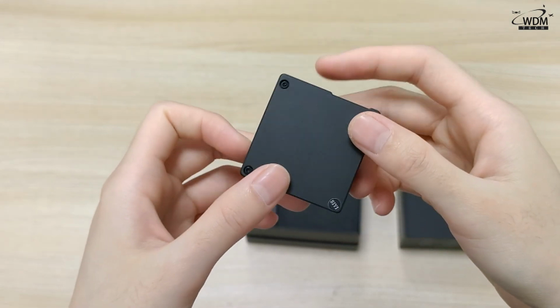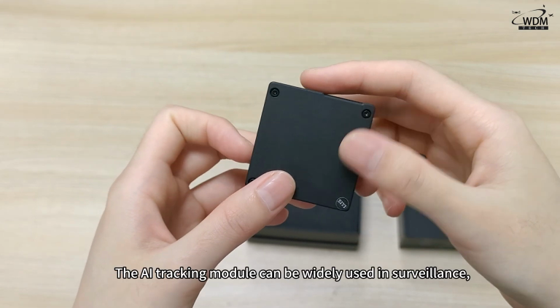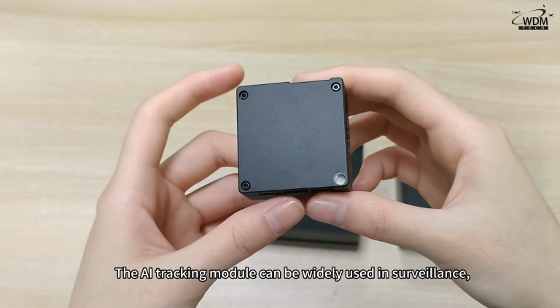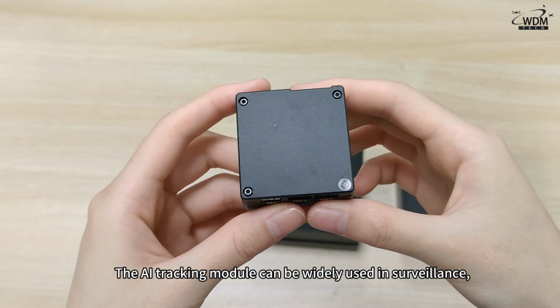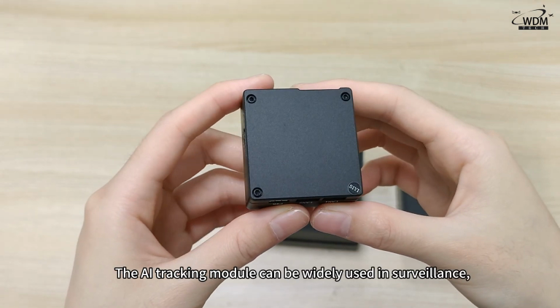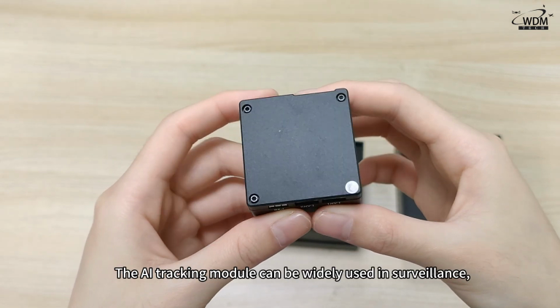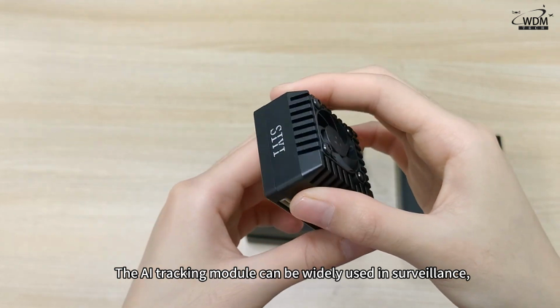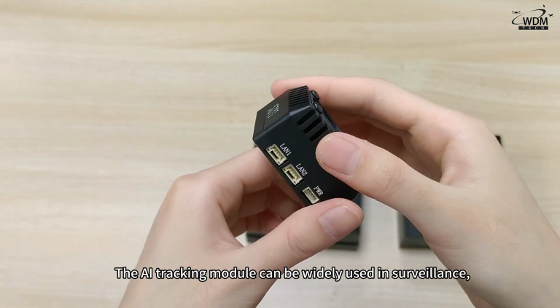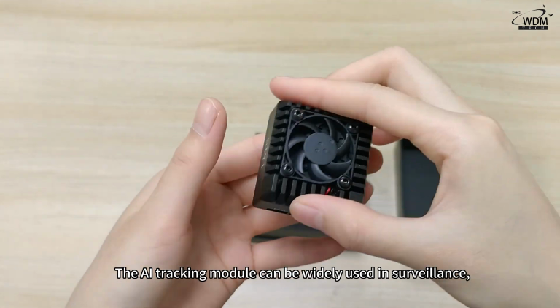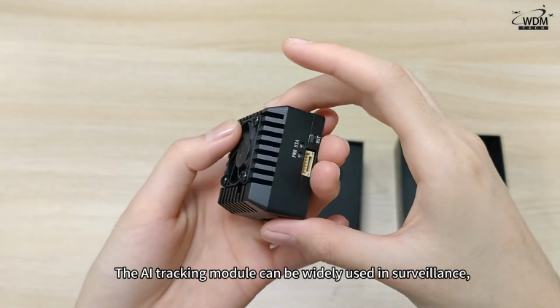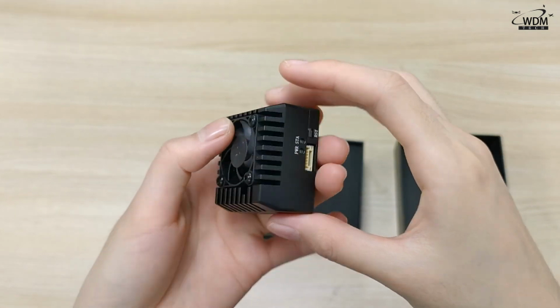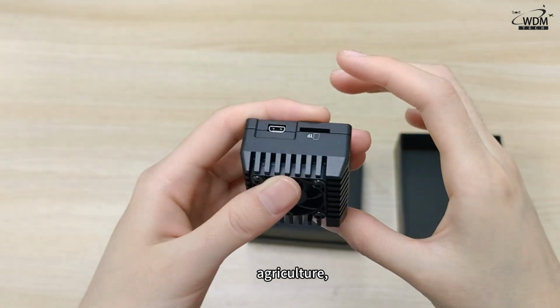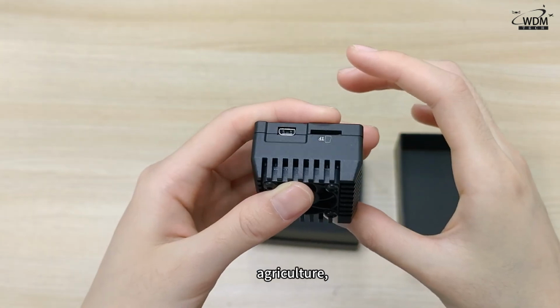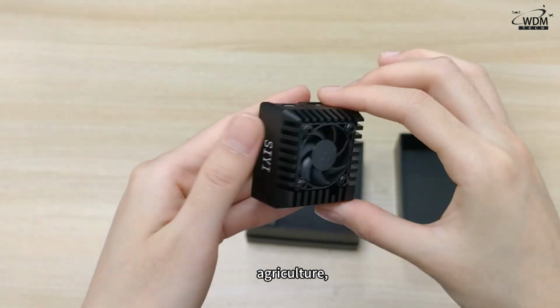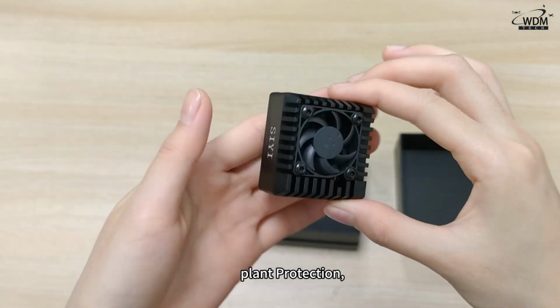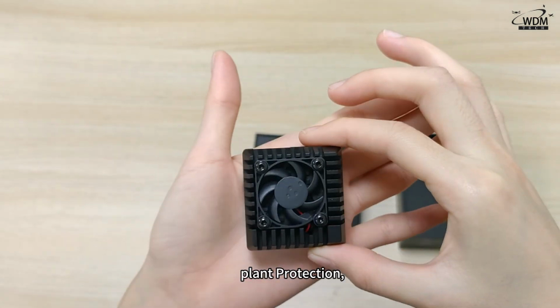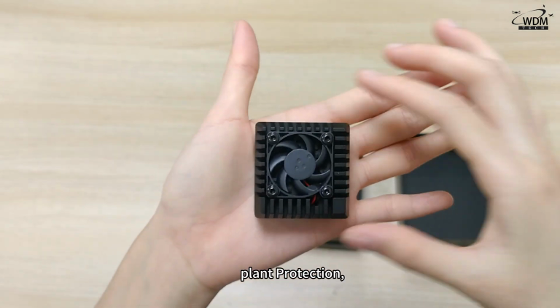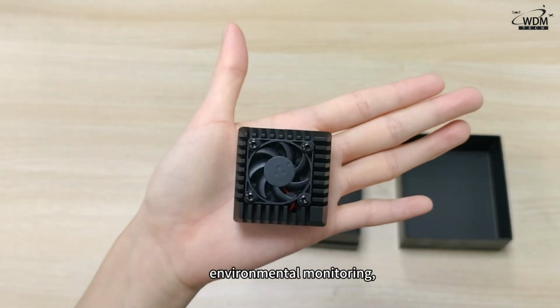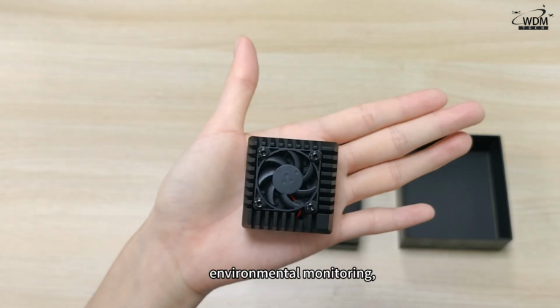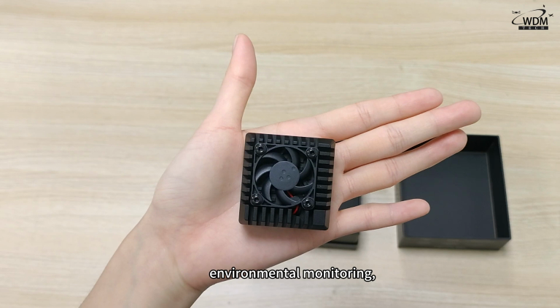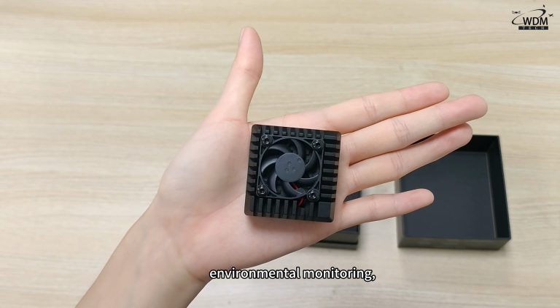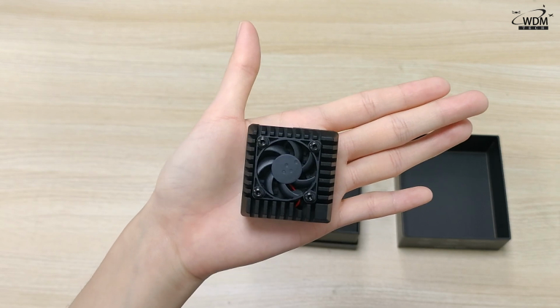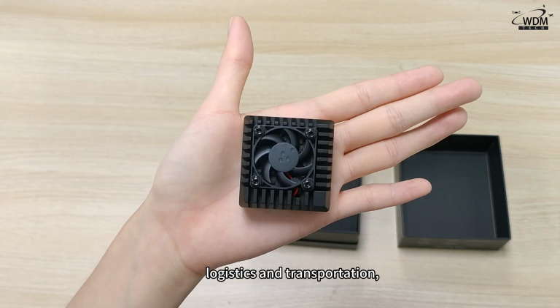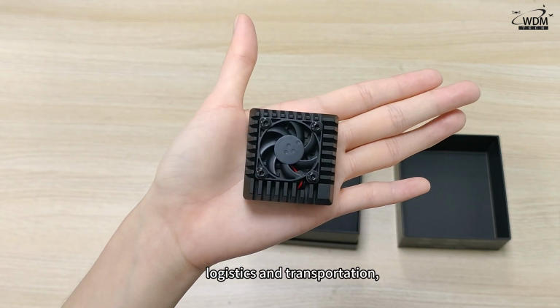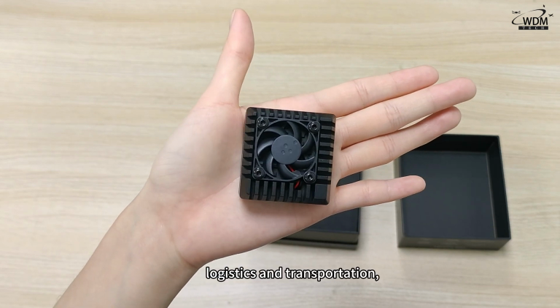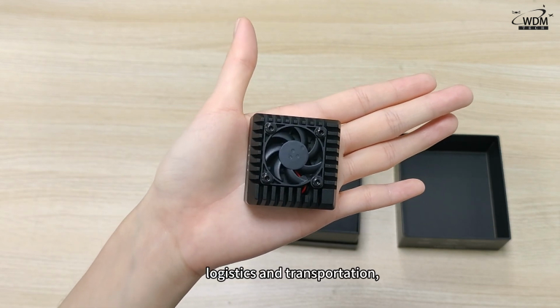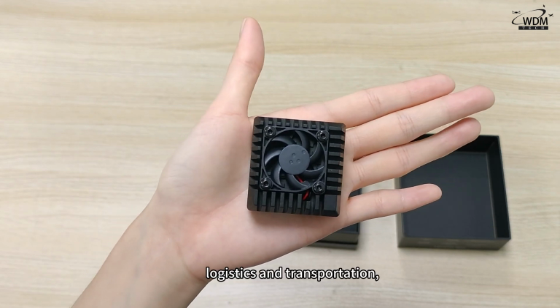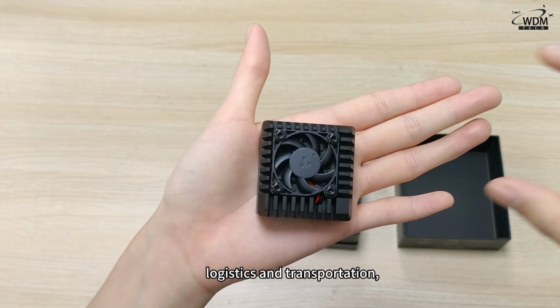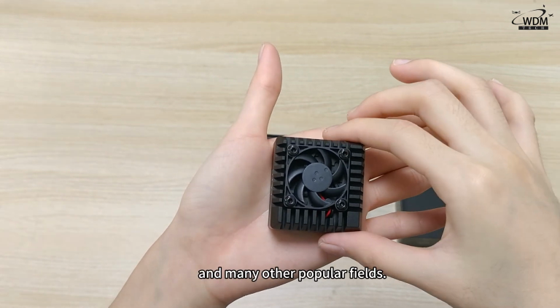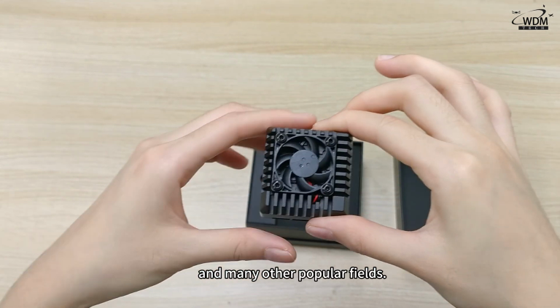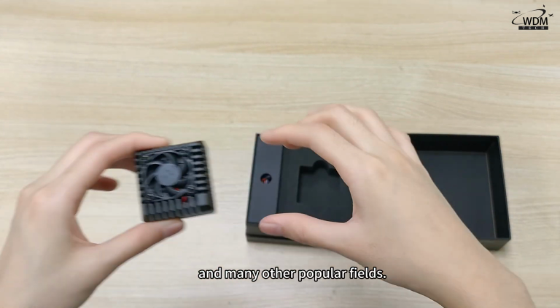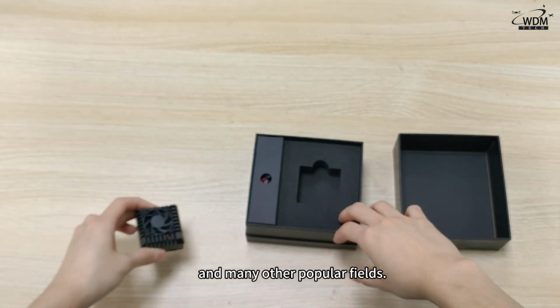The AI tracking module can be widely used in surveillance, agriculture, land protection, environmental monitoring, logistics and transportation, and many other popular fields.